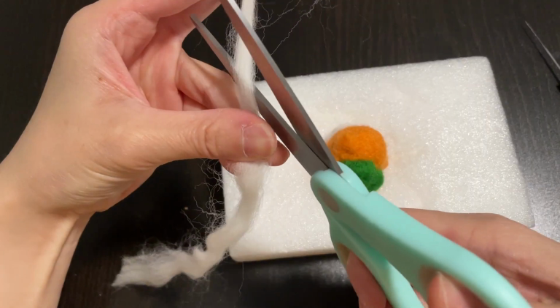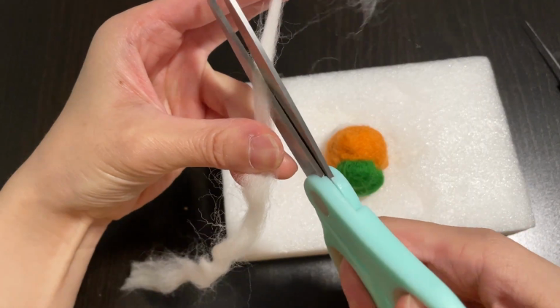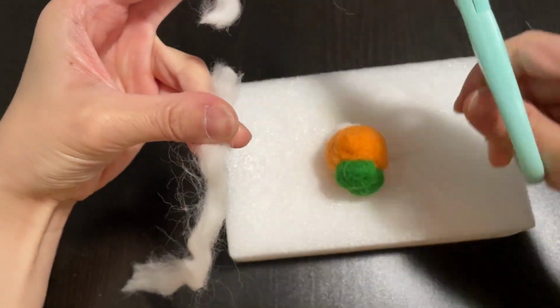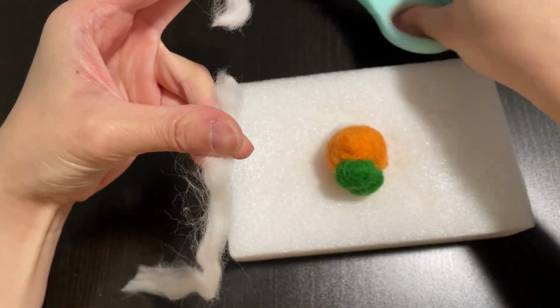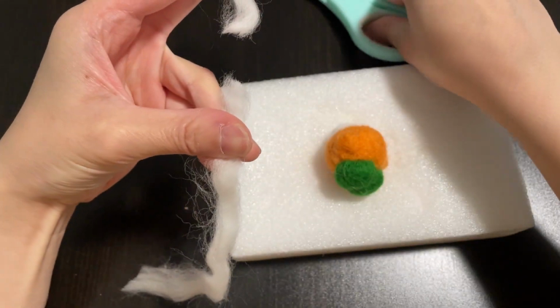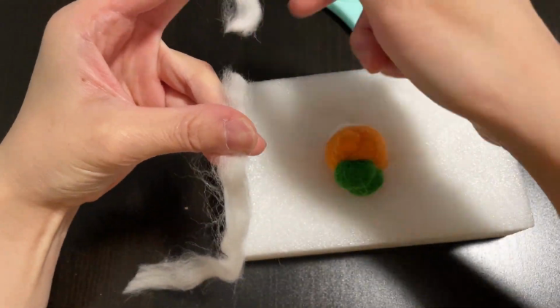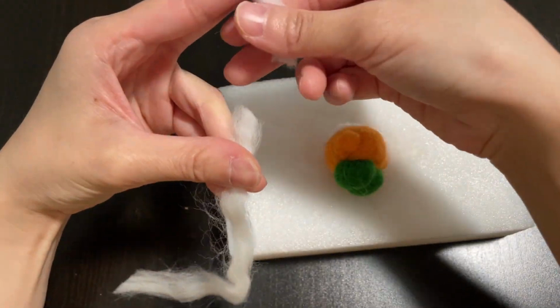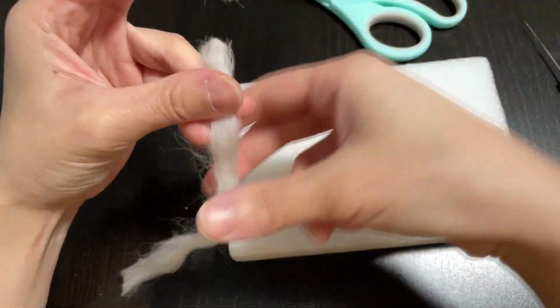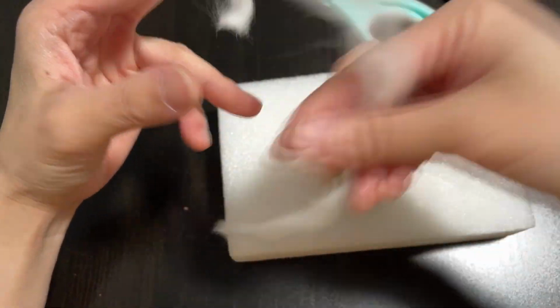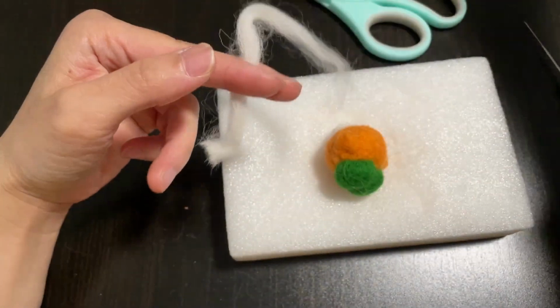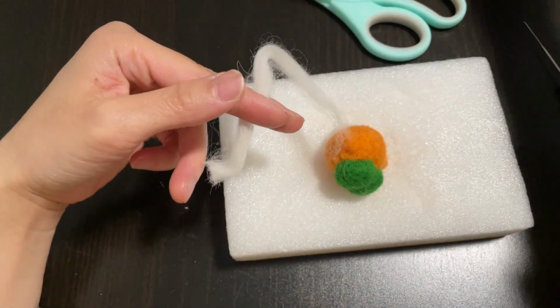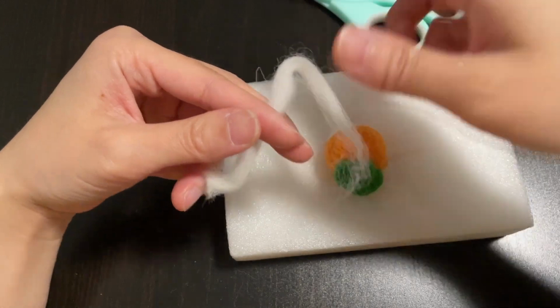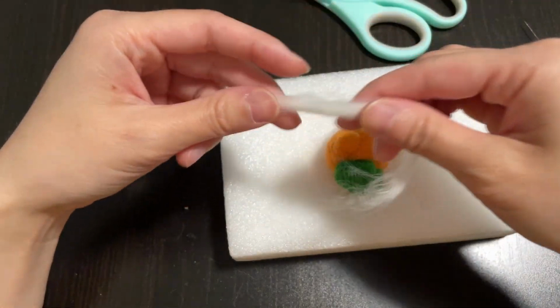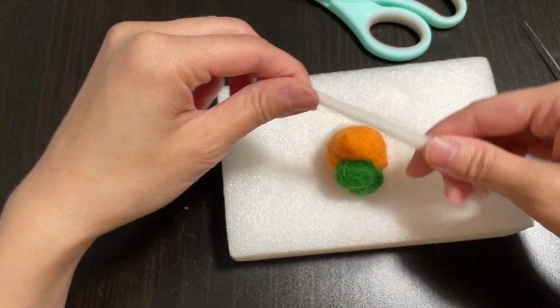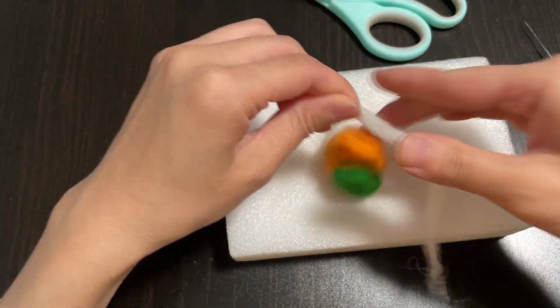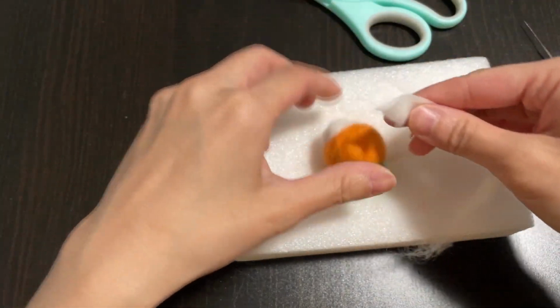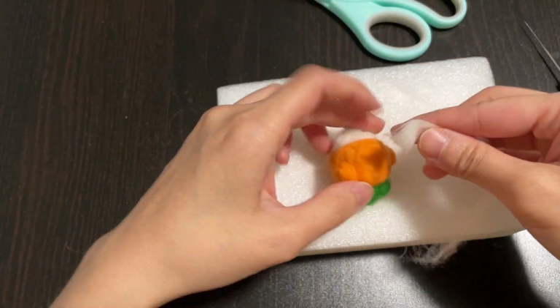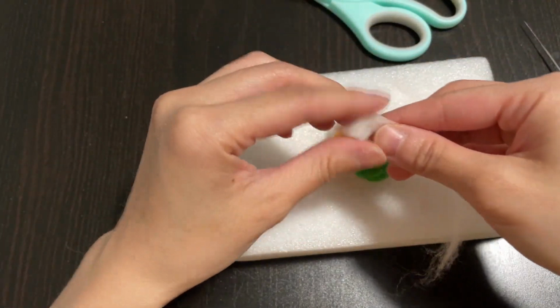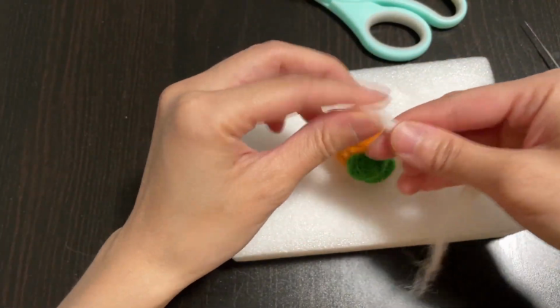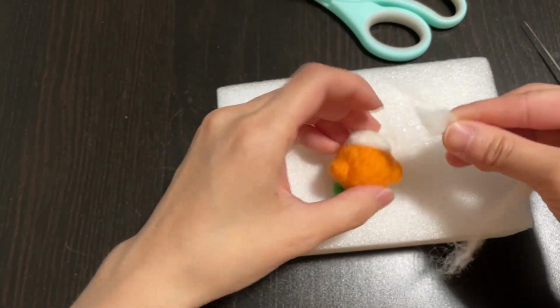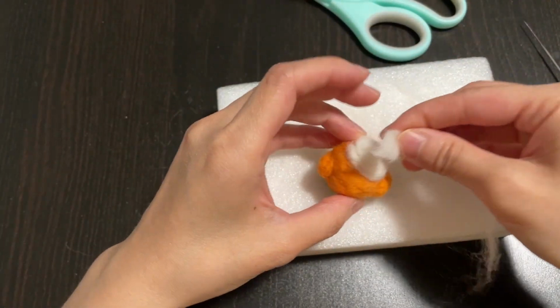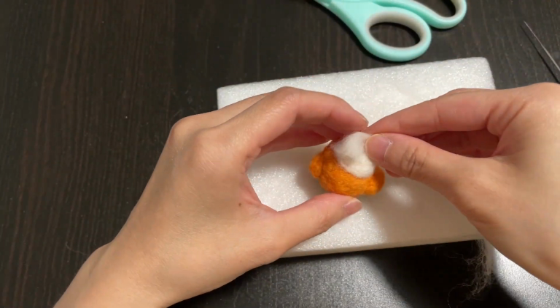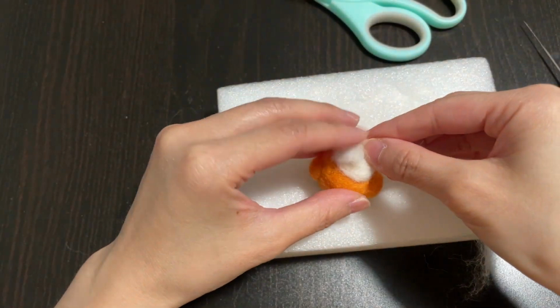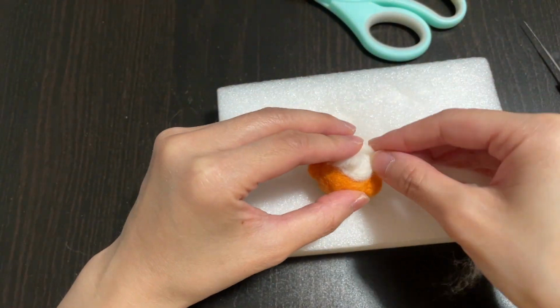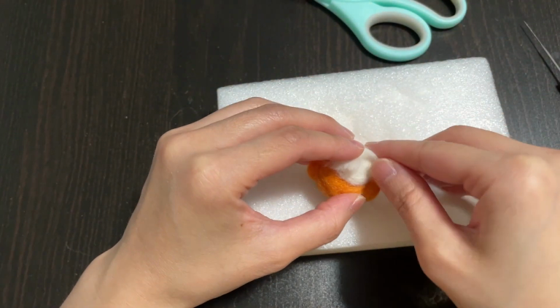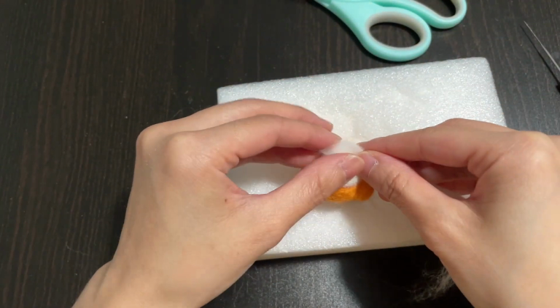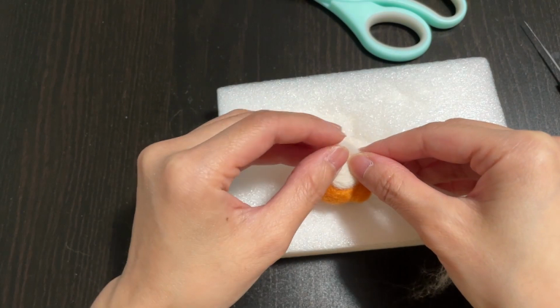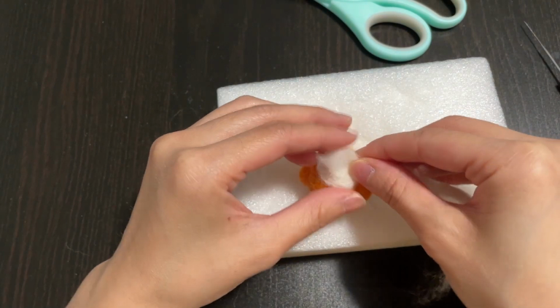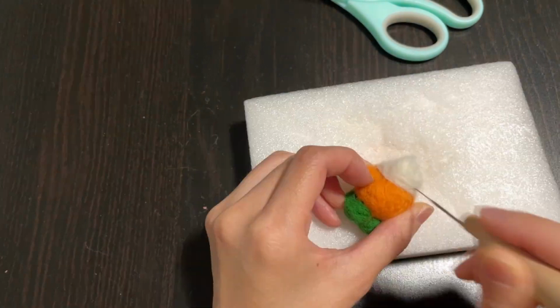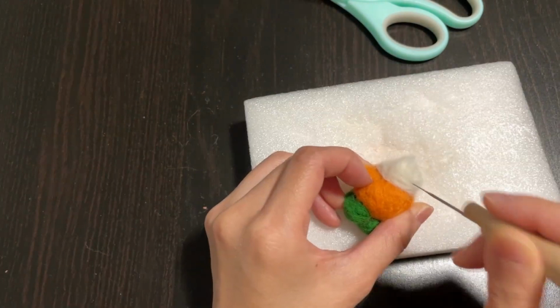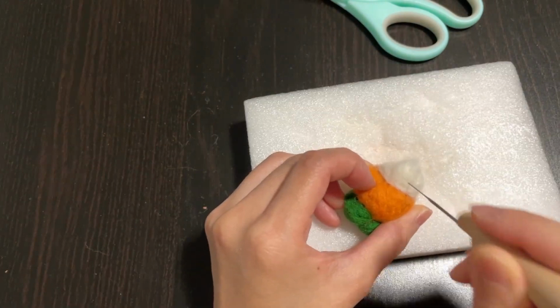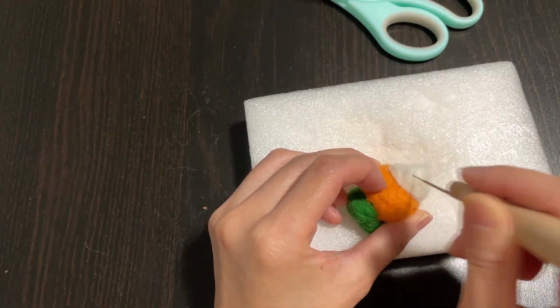It turns out I need a little bit more white wool, so I cut another piece to make the top of the hat. Be sure to use slightly less wool at the top so you can keep the shape of the whipping cream.